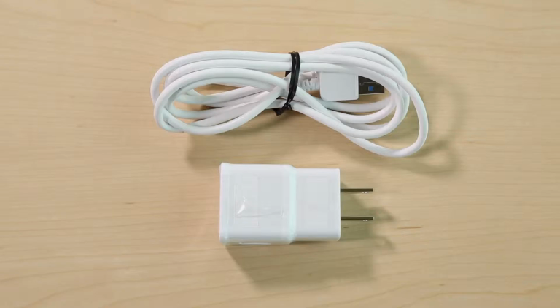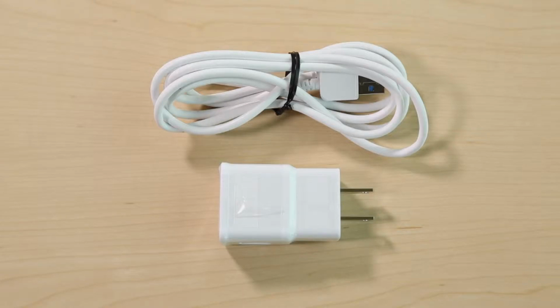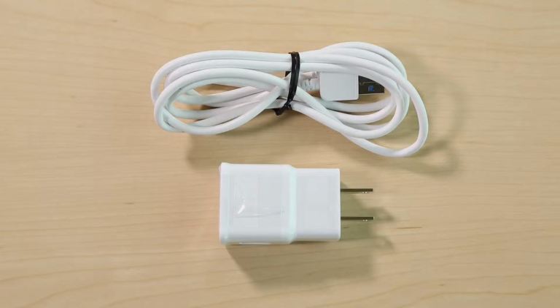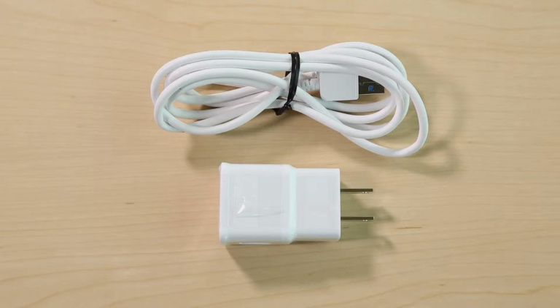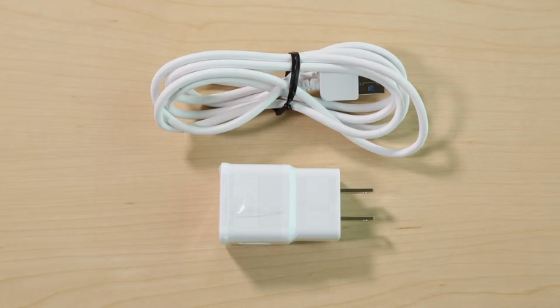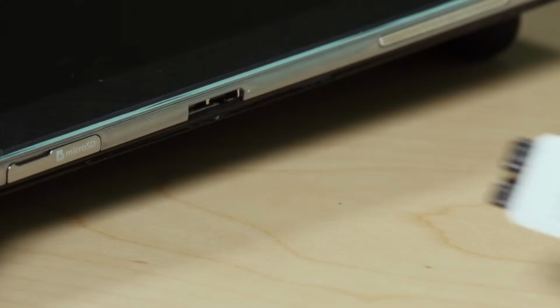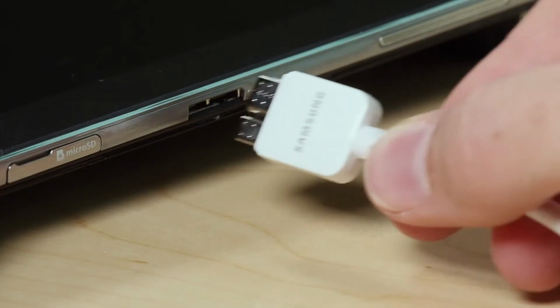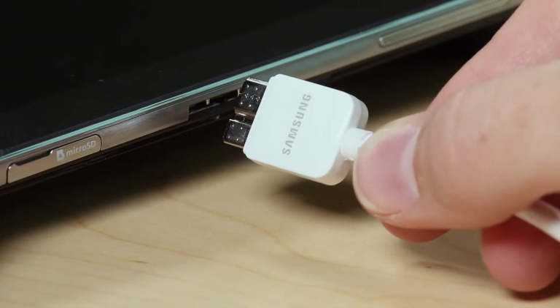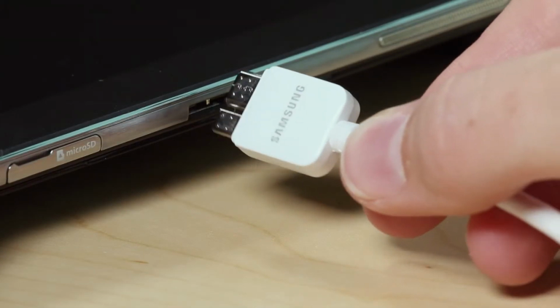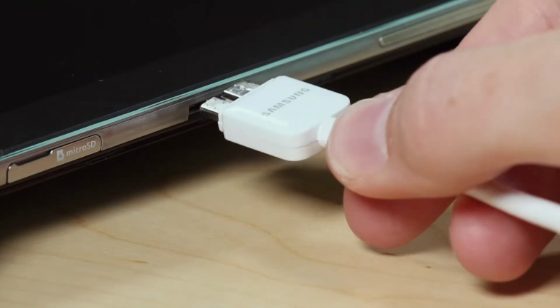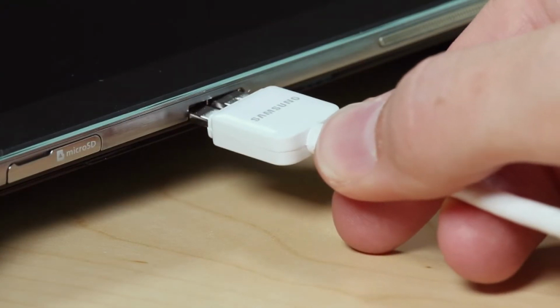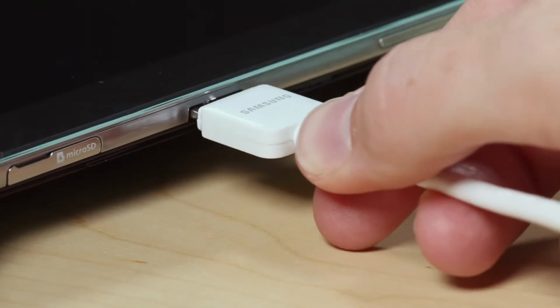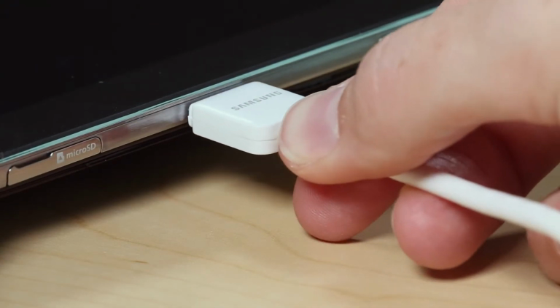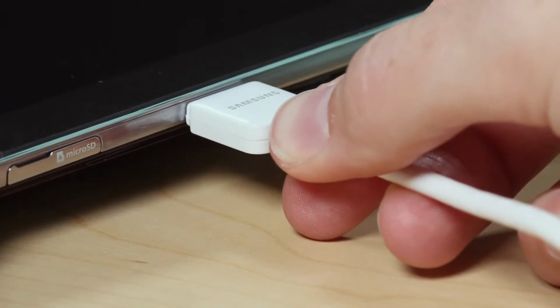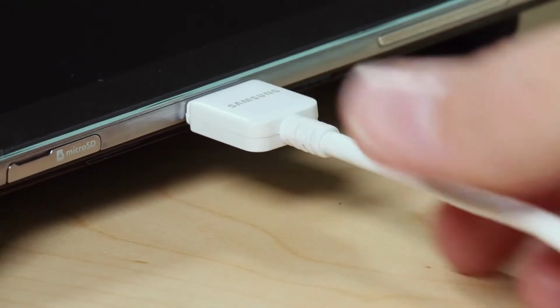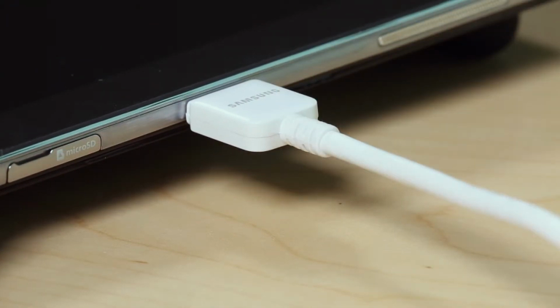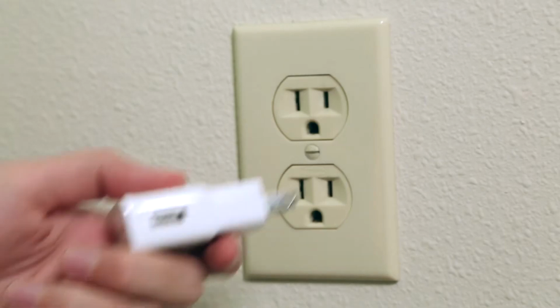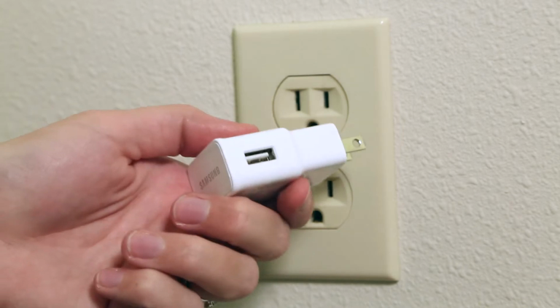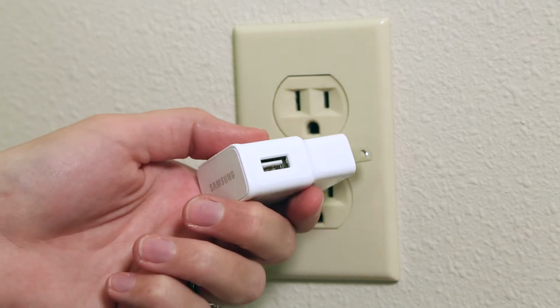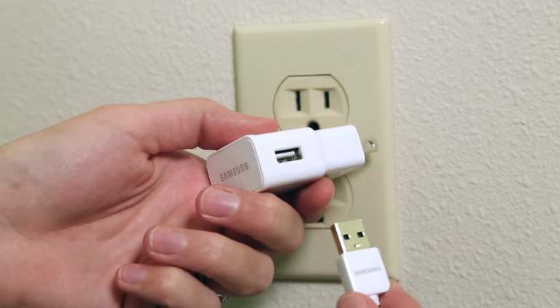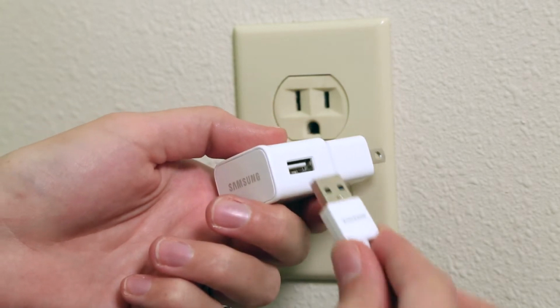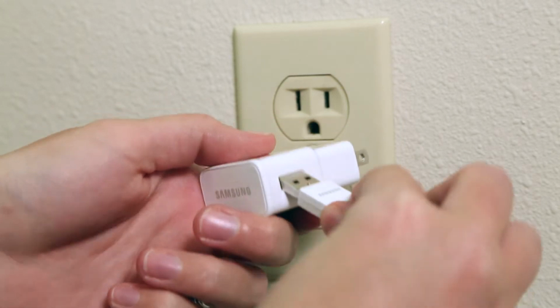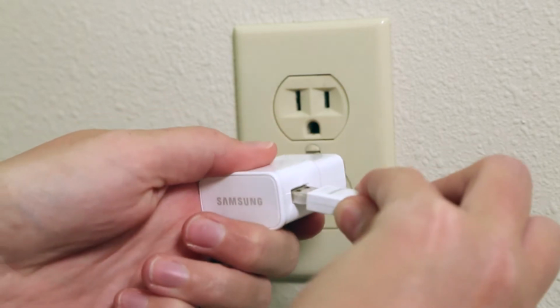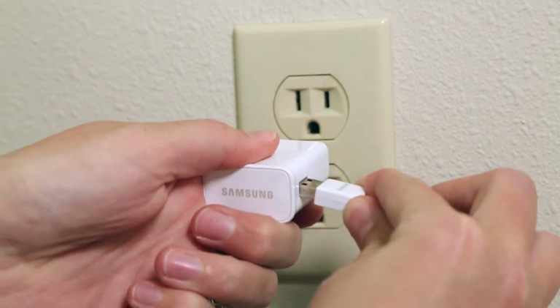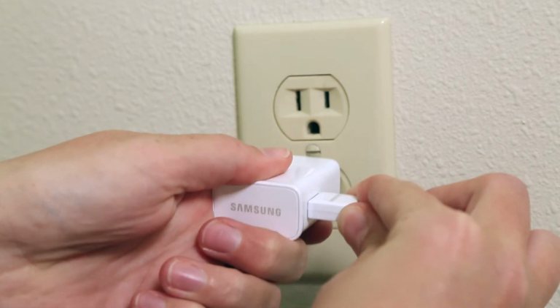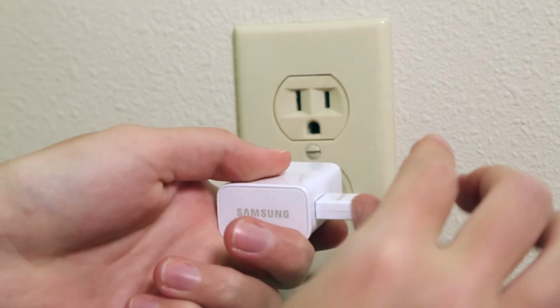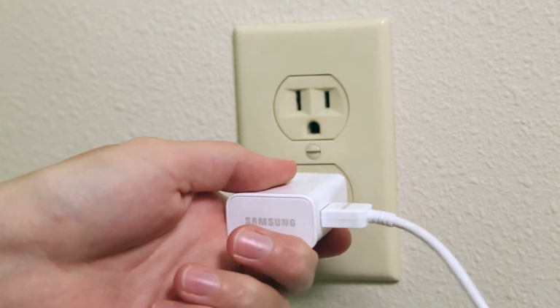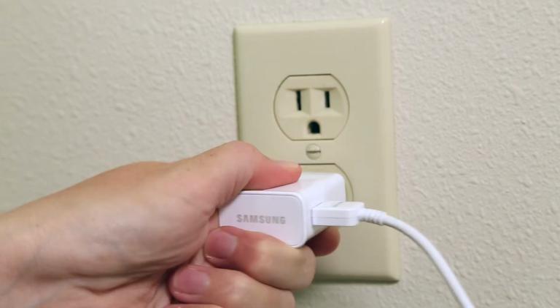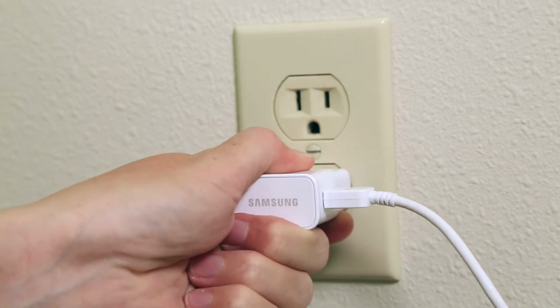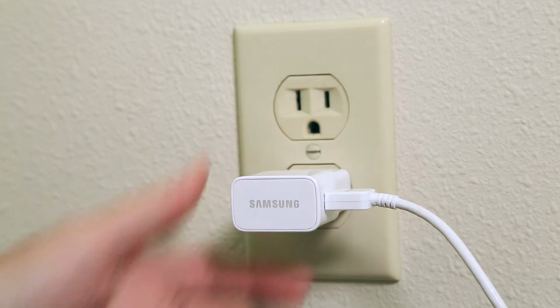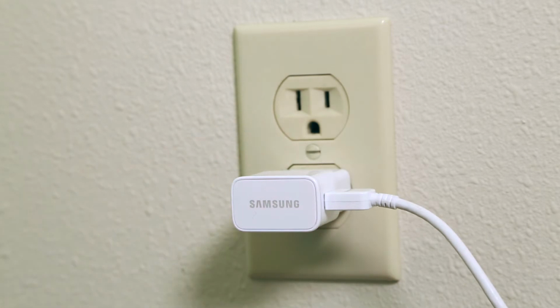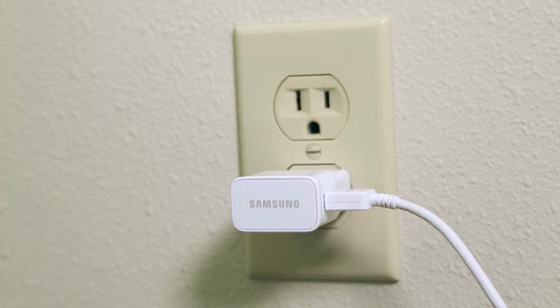Next is your tablet's power charger. Plug the smaller end into the right side of your tablet with the grooved side facing up. Then simply plug the other end into a wall outlet in order to charge the battery or provide a reliable power source when in use.